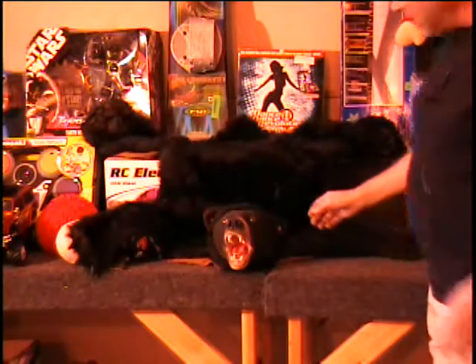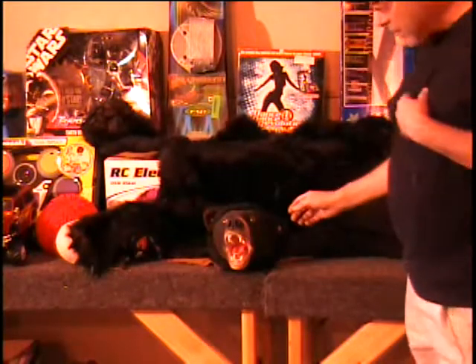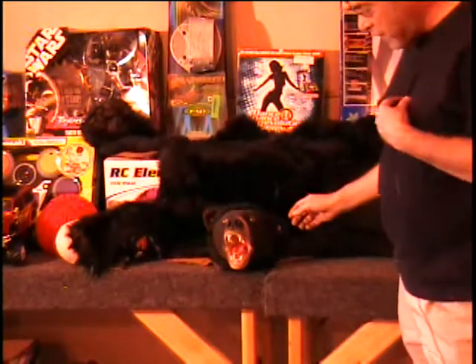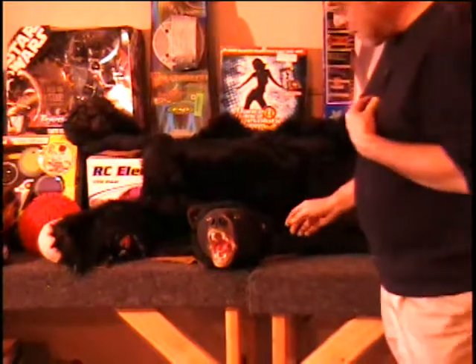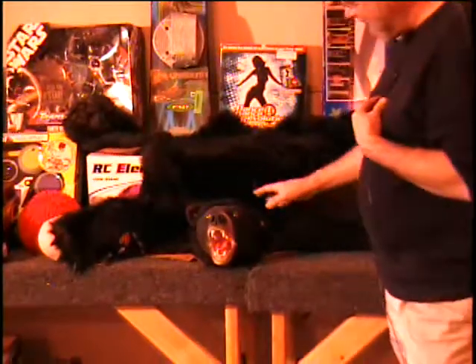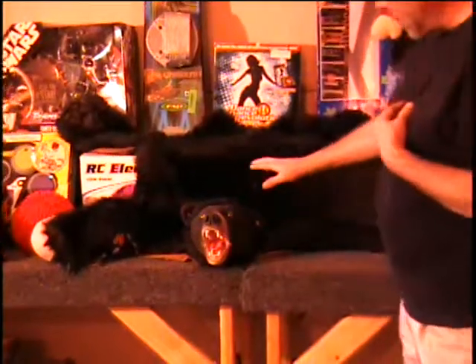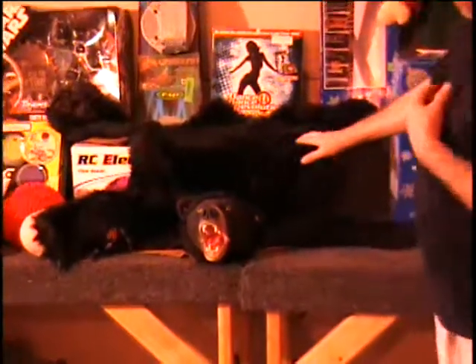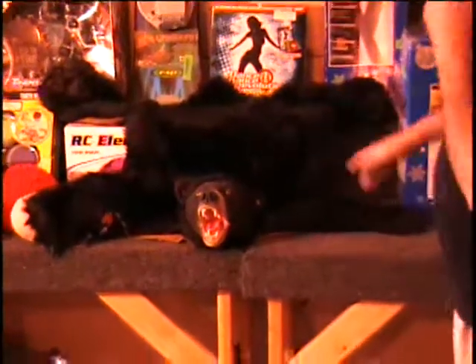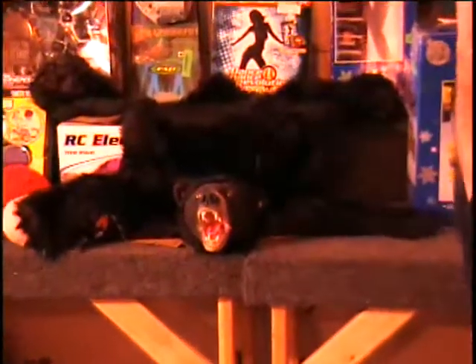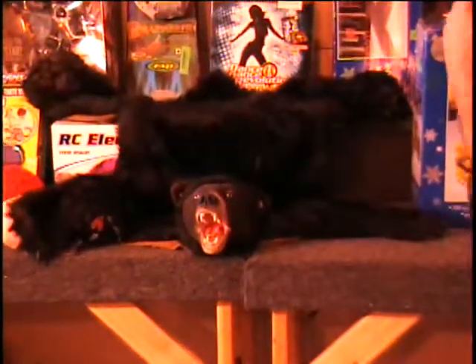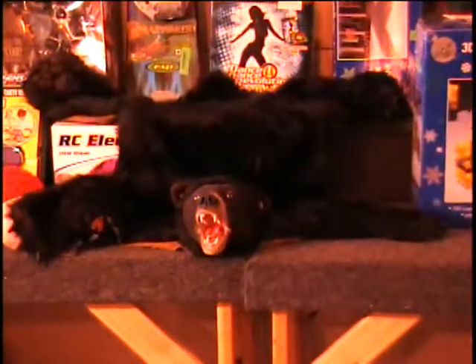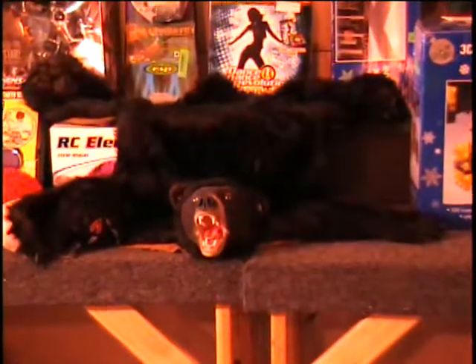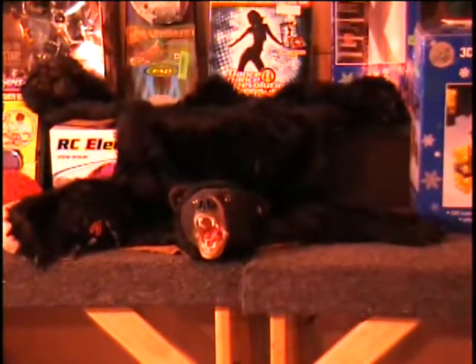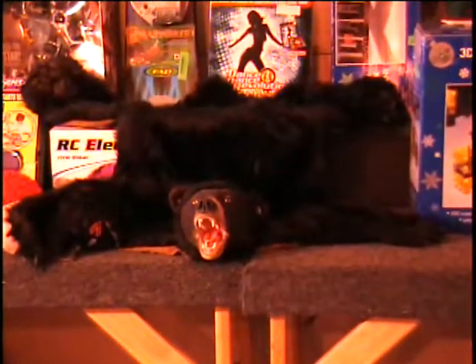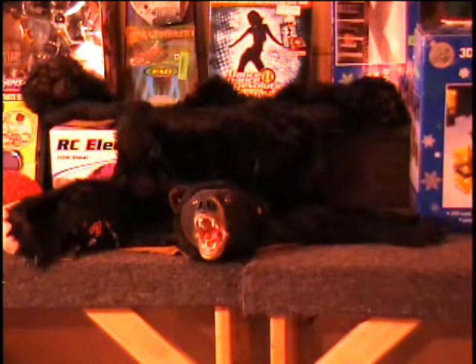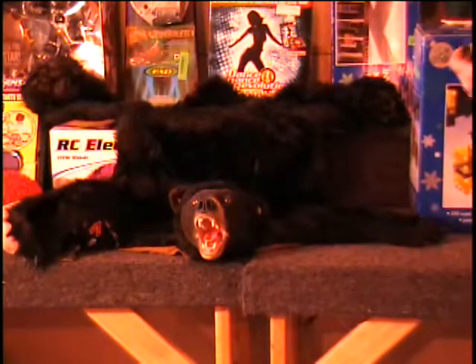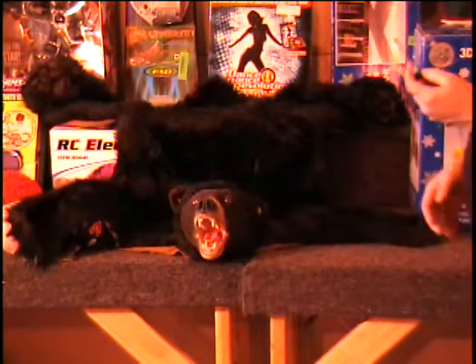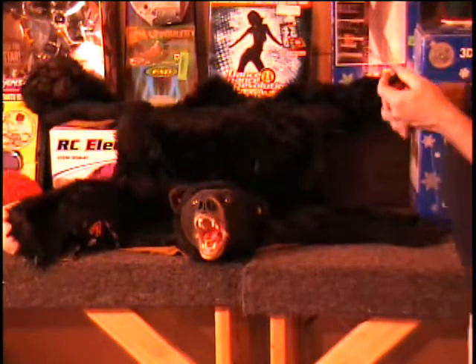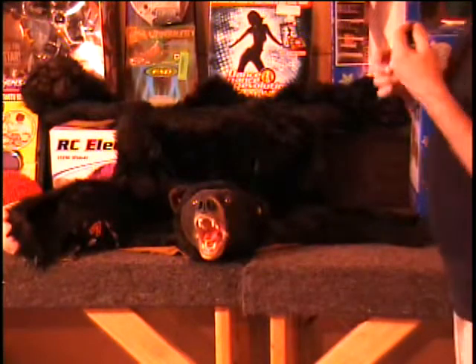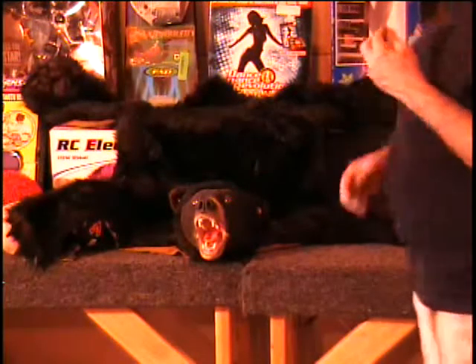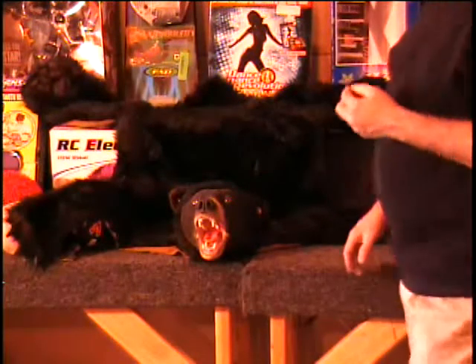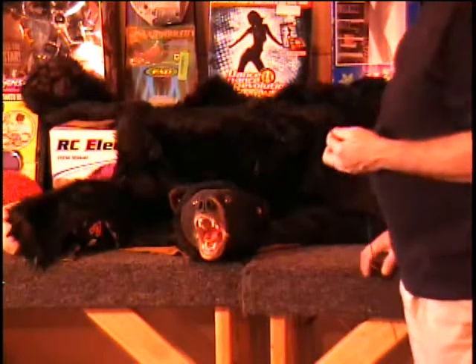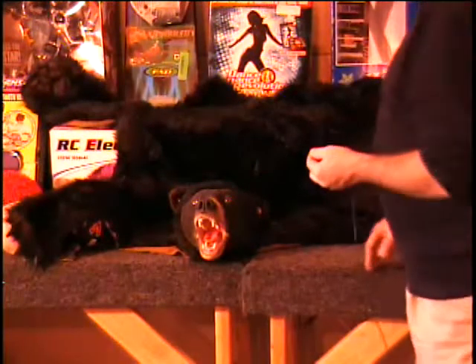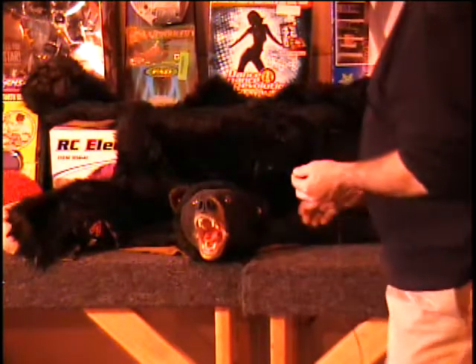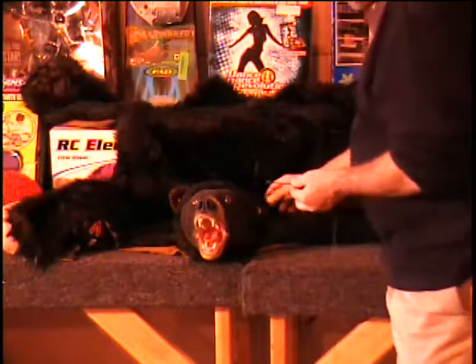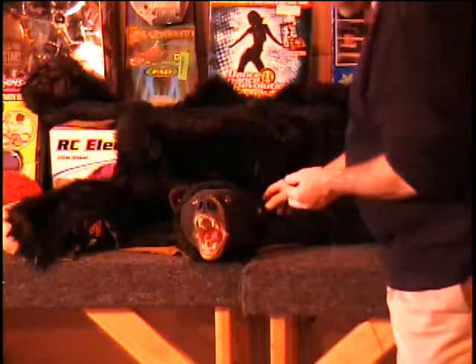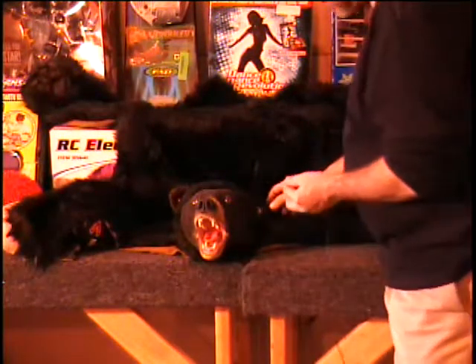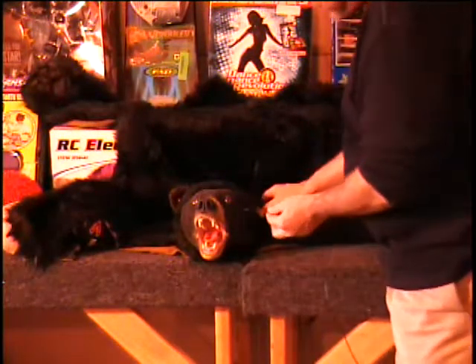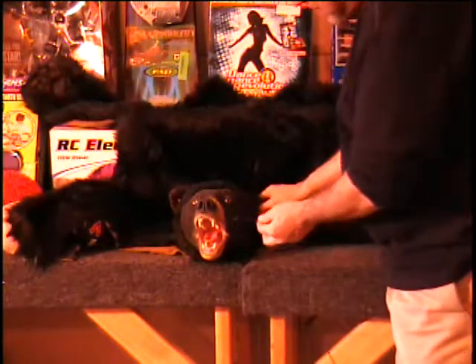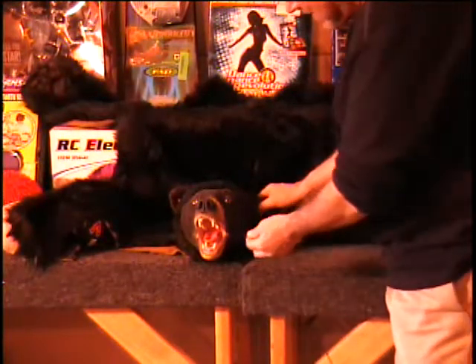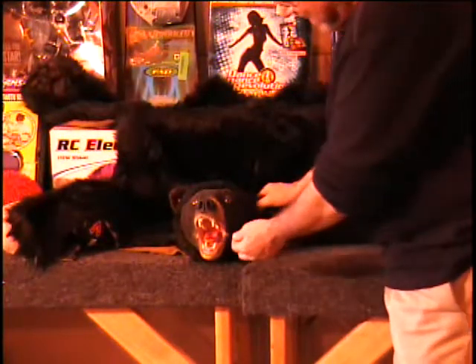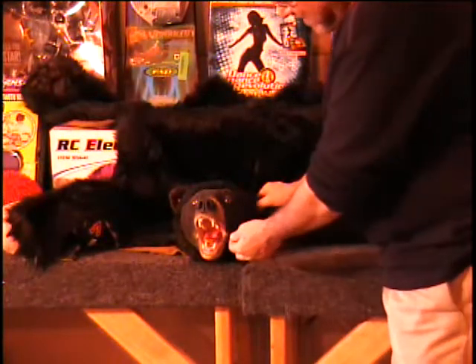Looky here, the first item I have is a bearskin rug. No animals were harmed in the making of this item. It's not a real bear, but you would think that he was.